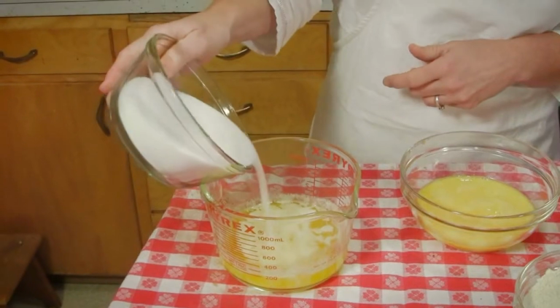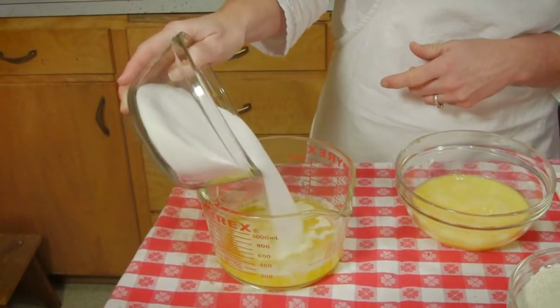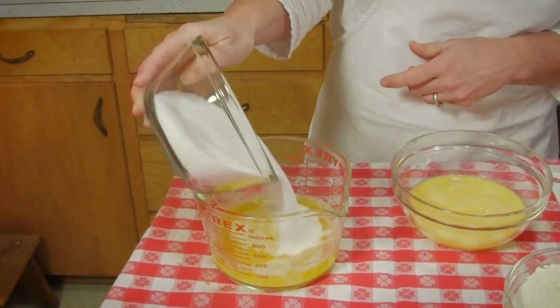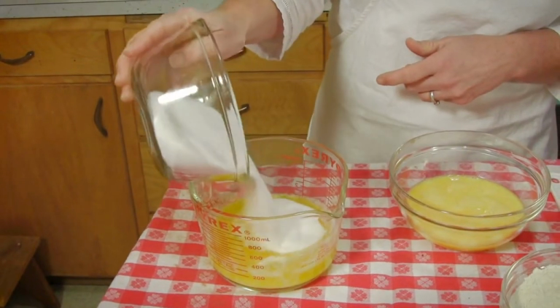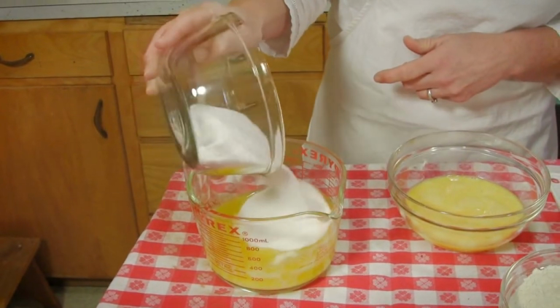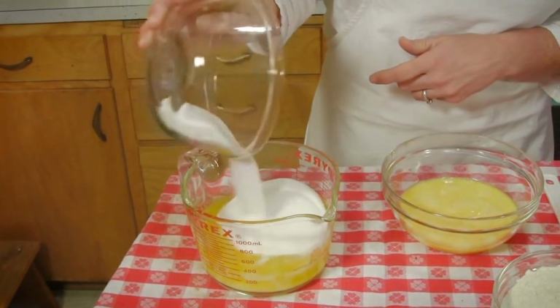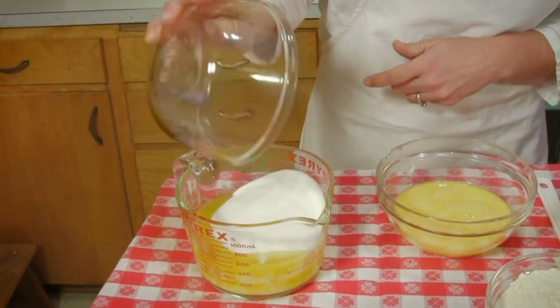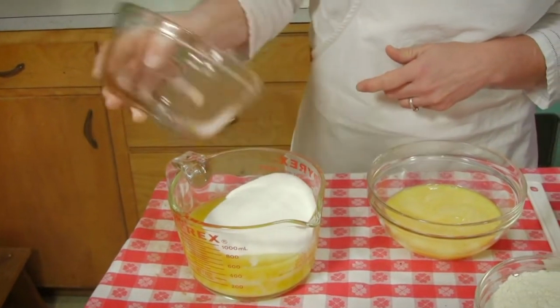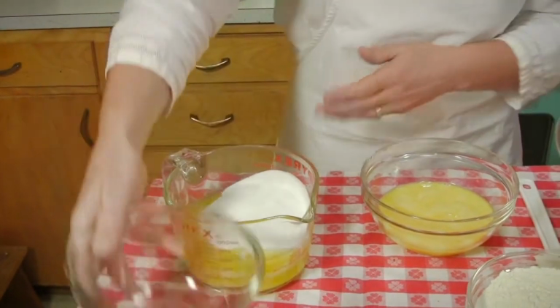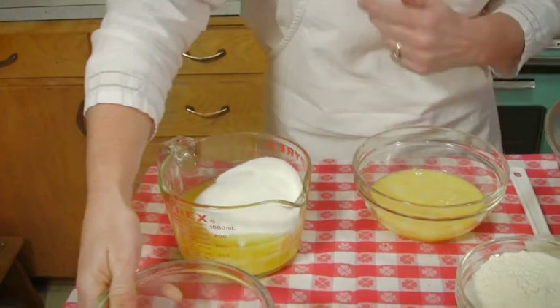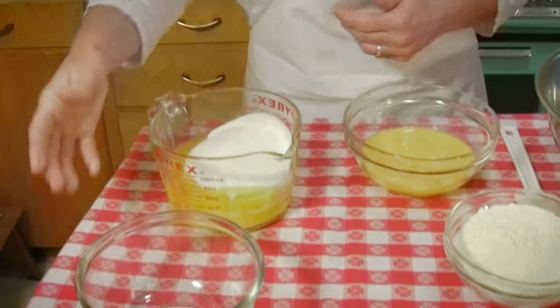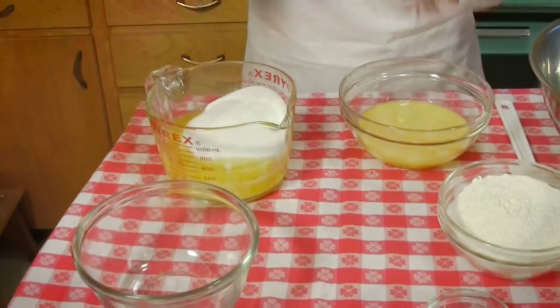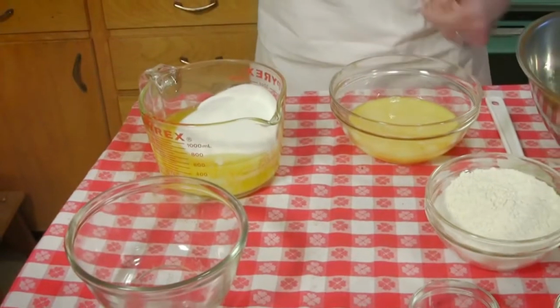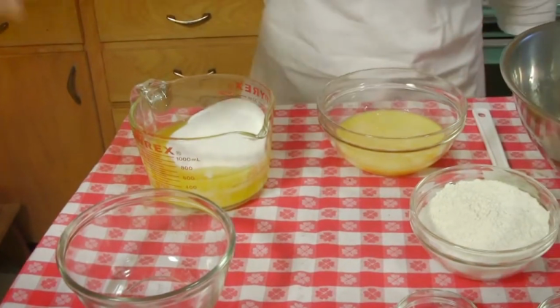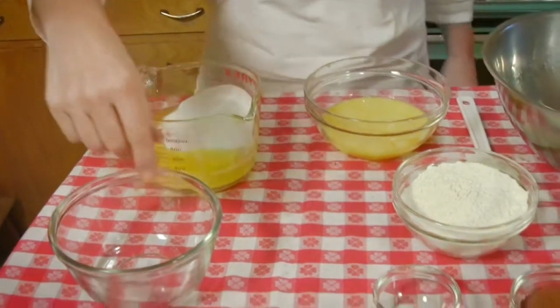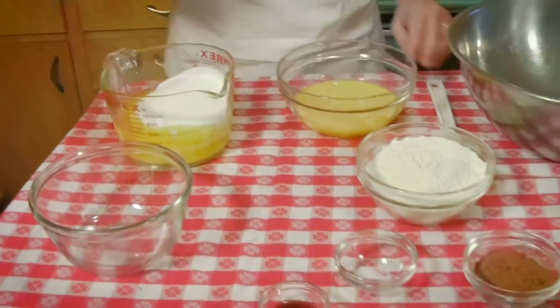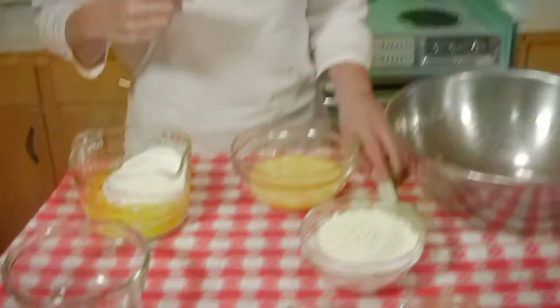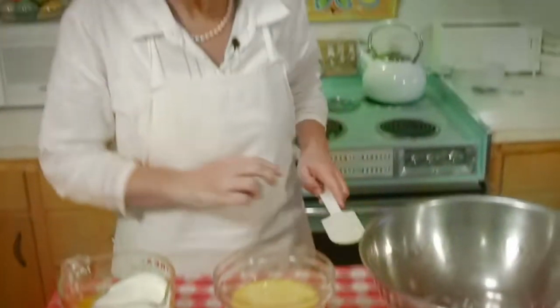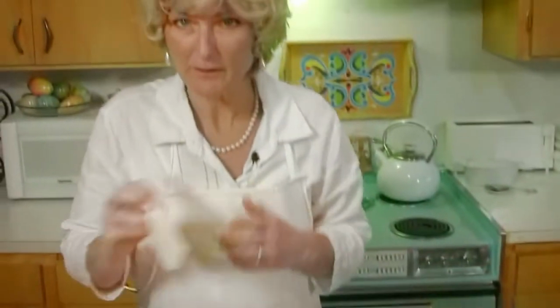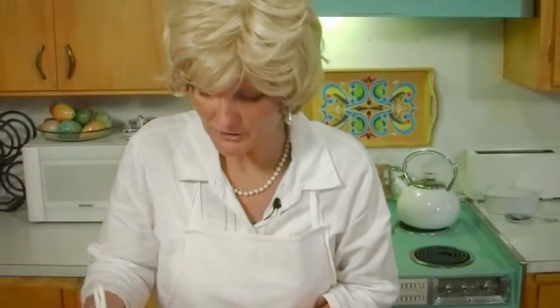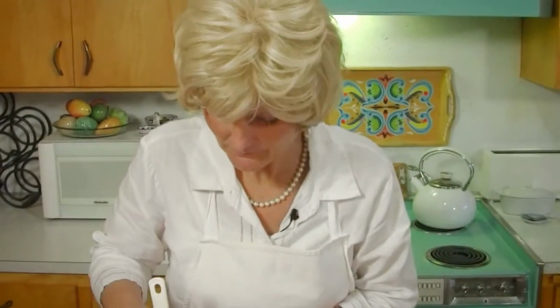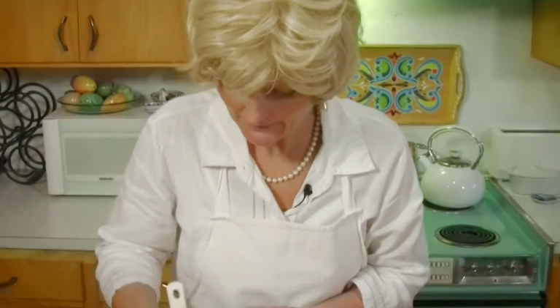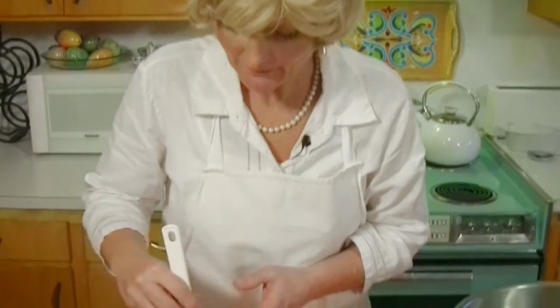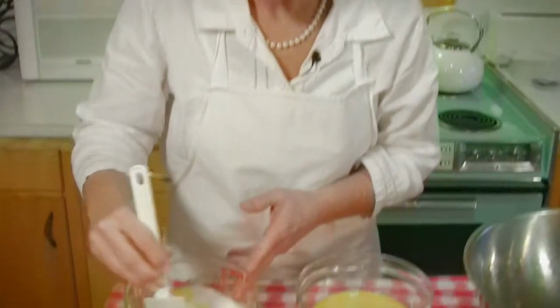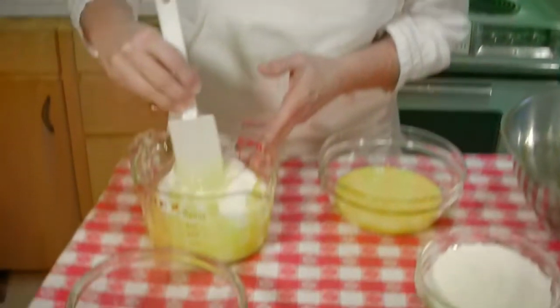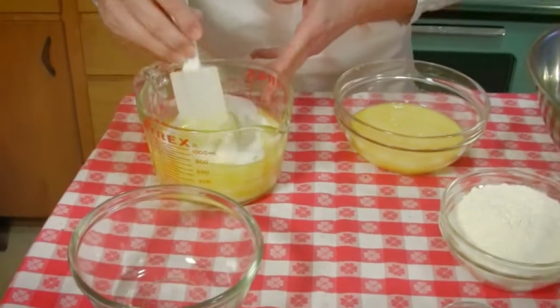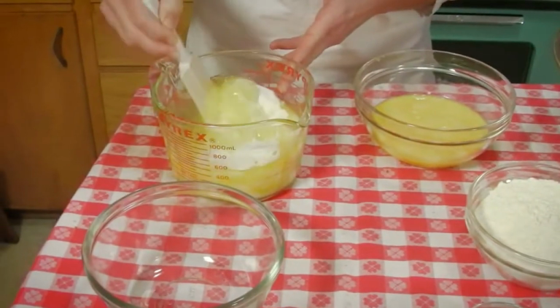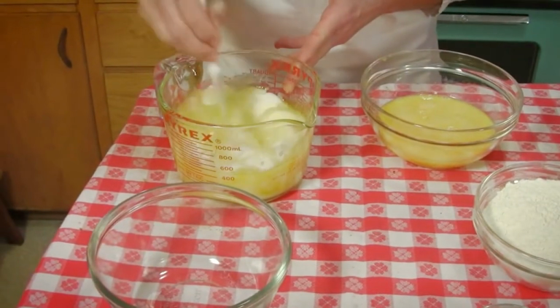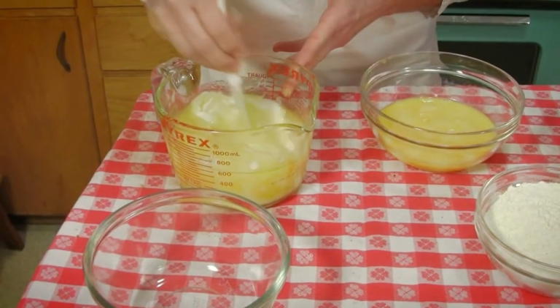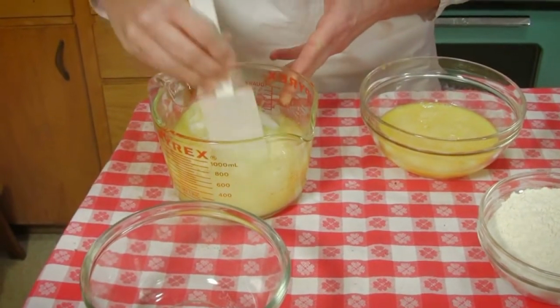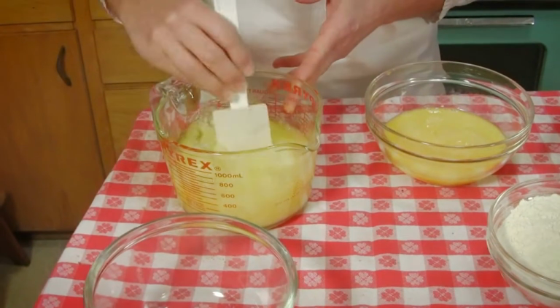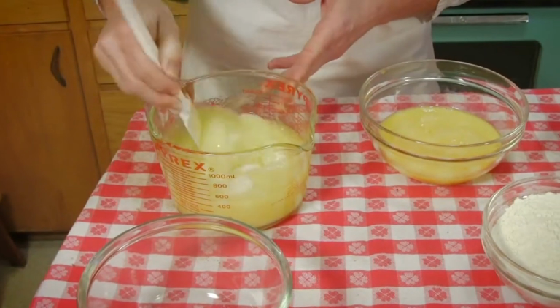We're going to add the sugar to the butter. All the sugar is going to soak up the butter and we'll just mix that up with our spatula. Oh, just makes you happy looking at it, doesn't it.